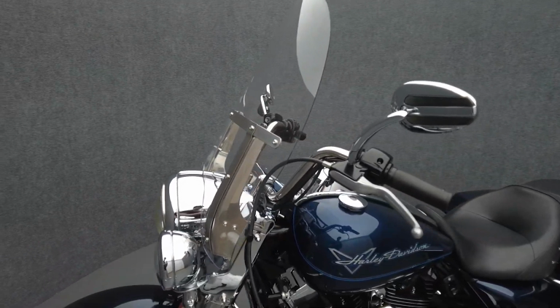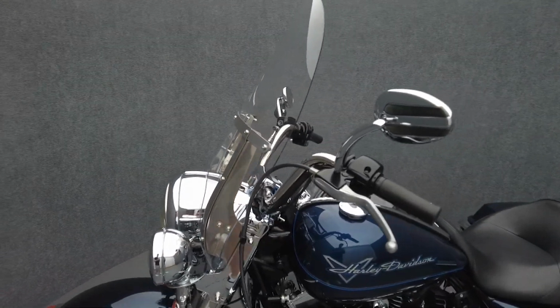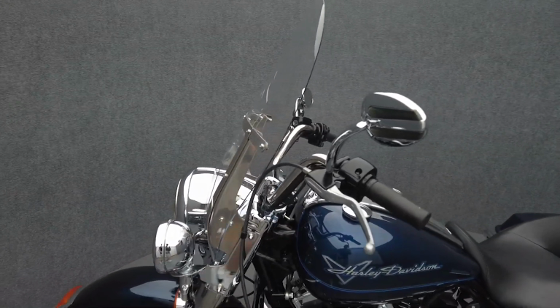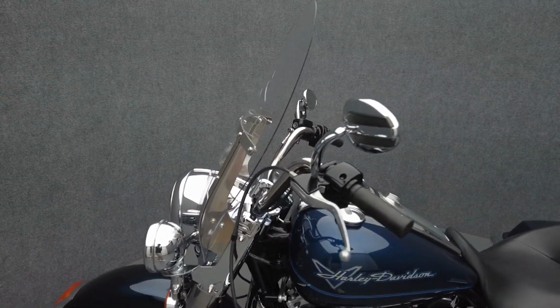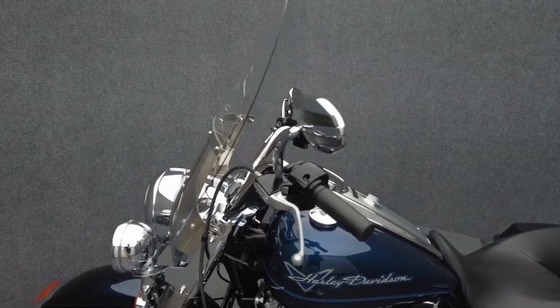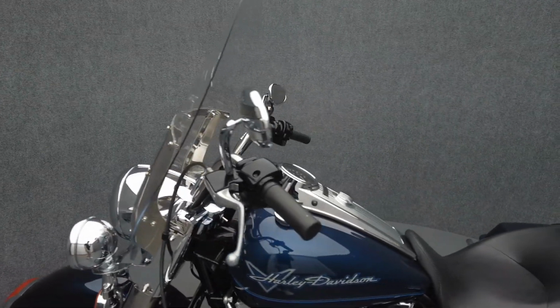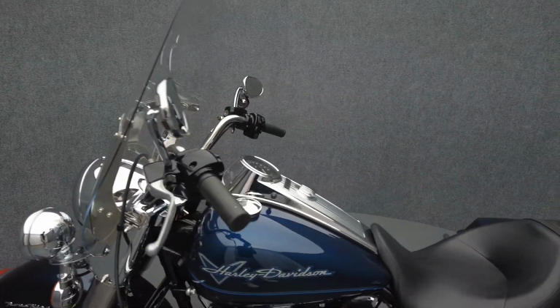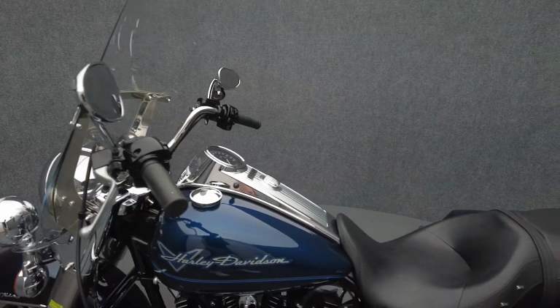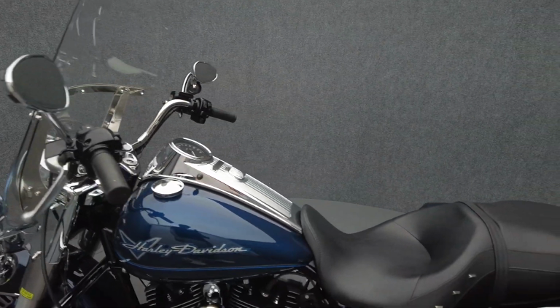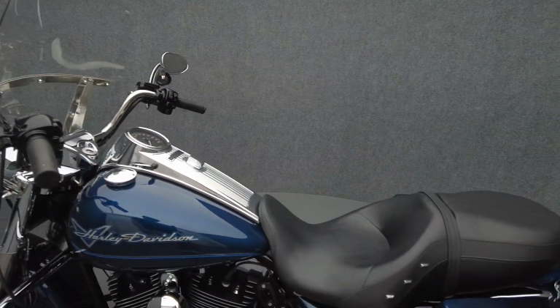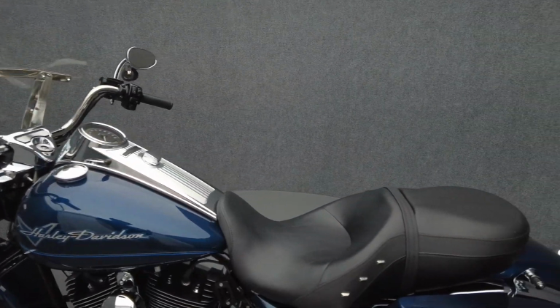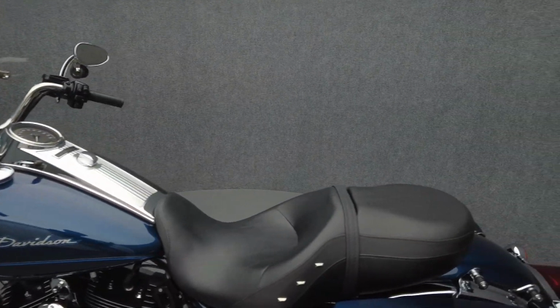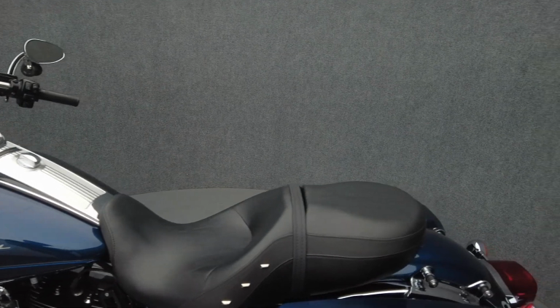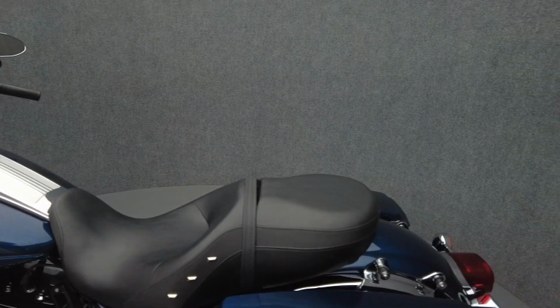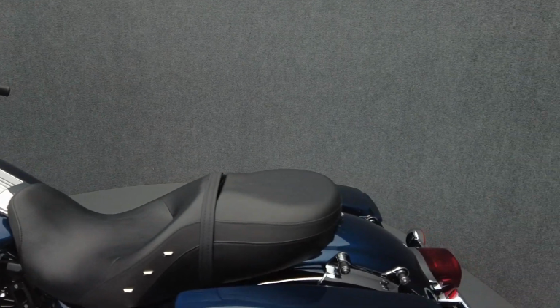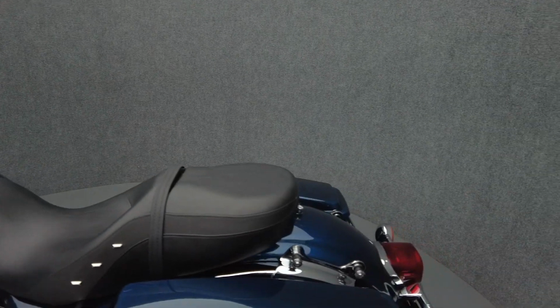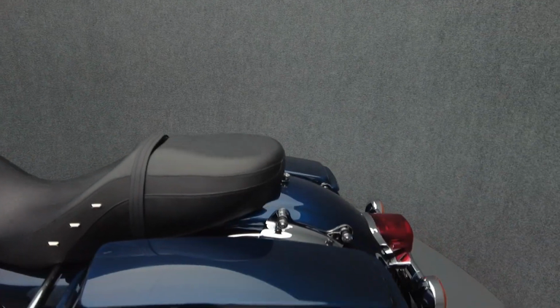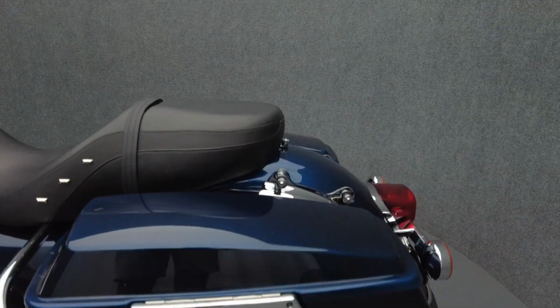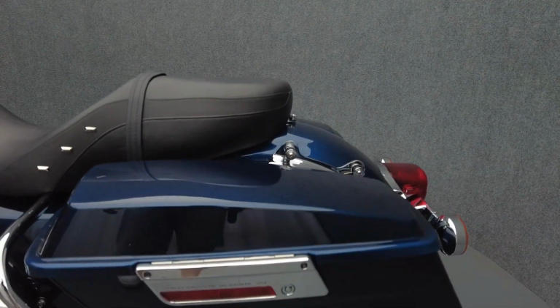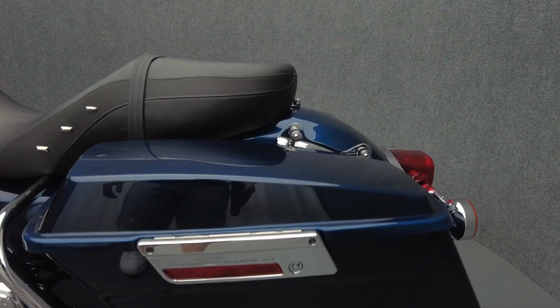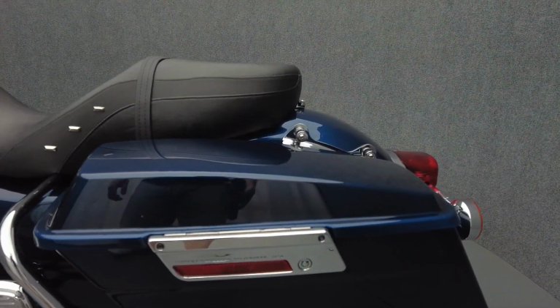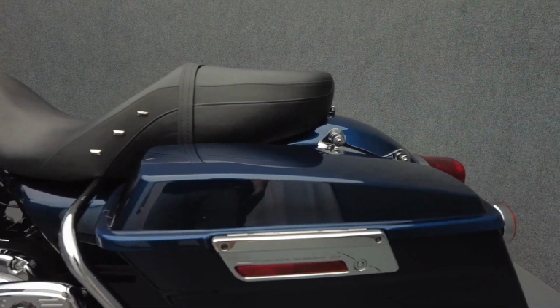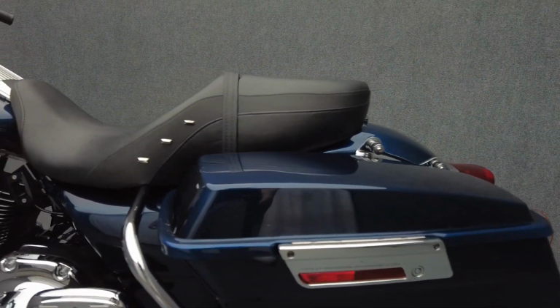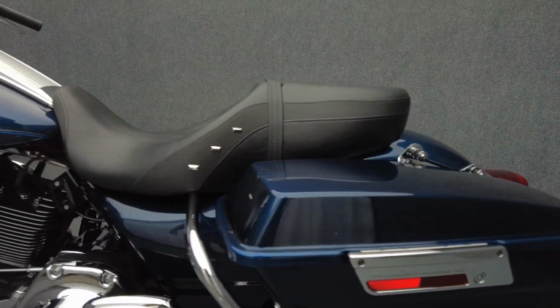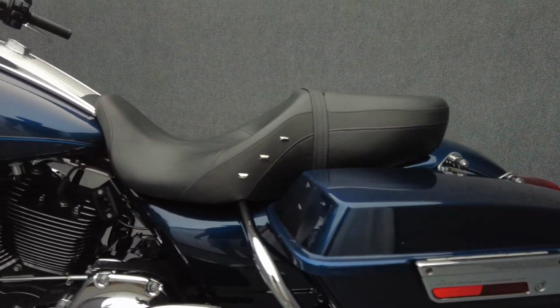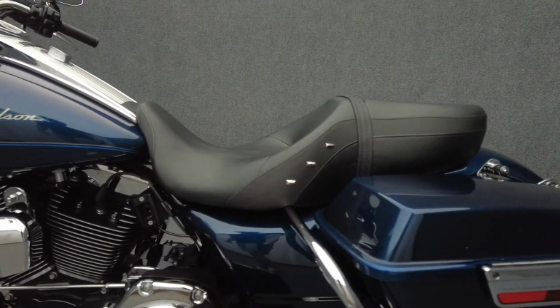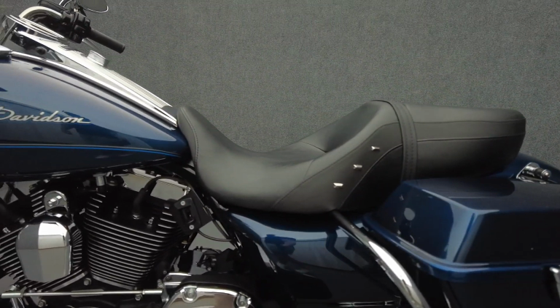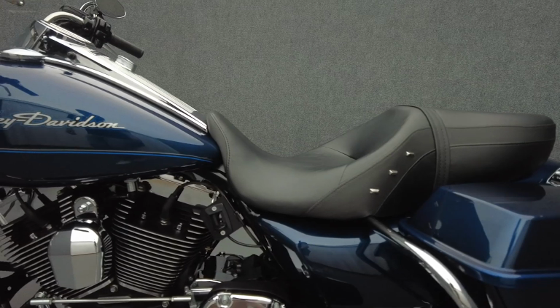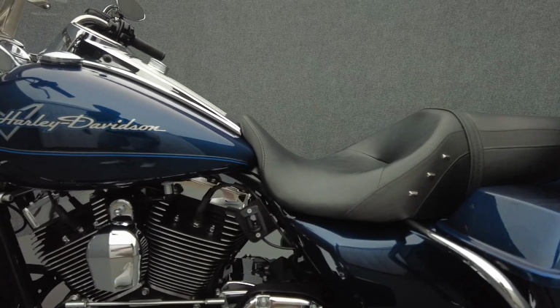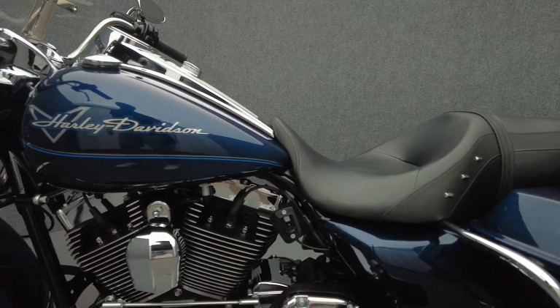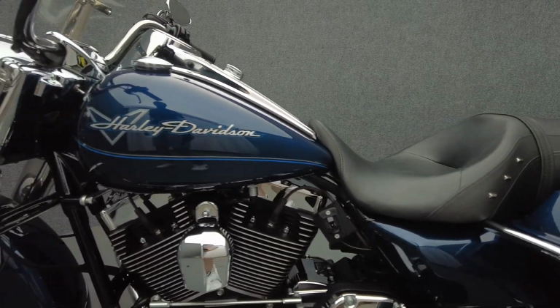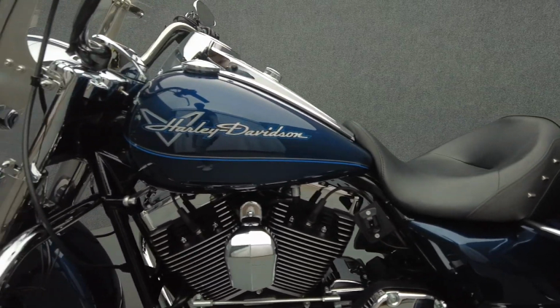Powered by a 103-cubic-inch V-twin motor, the Road King puts 100 foot-pounds of low-end torque through a 6-speed transmission. It weighs in at 775 pounds and has a 26.5-inch seat height.